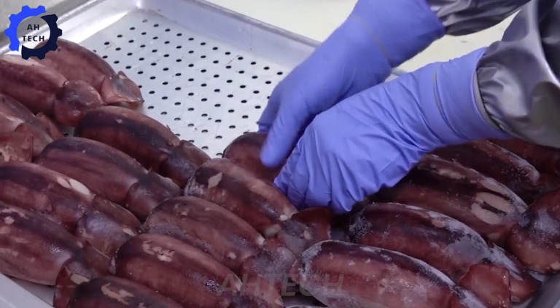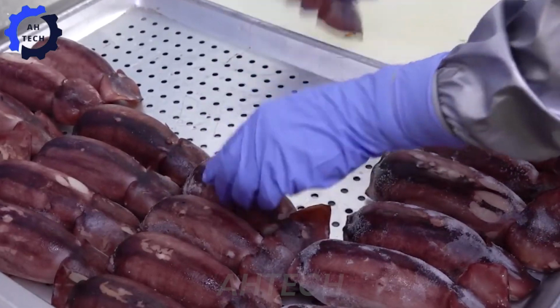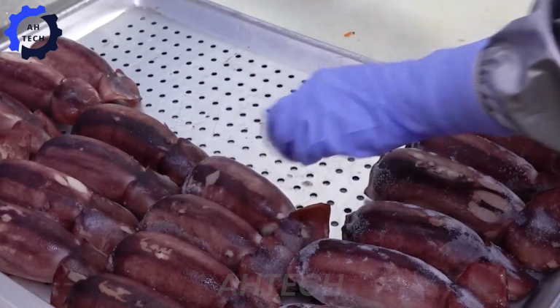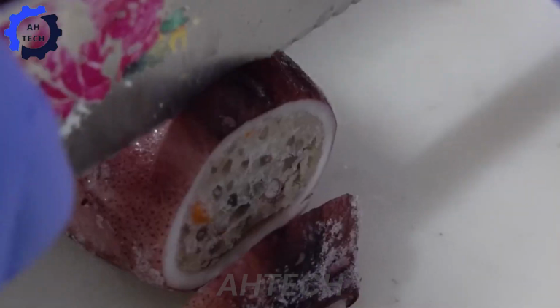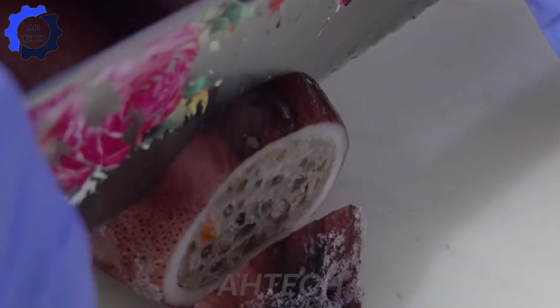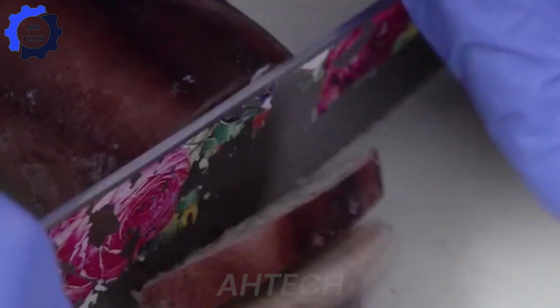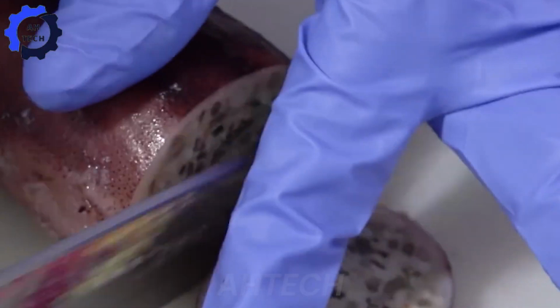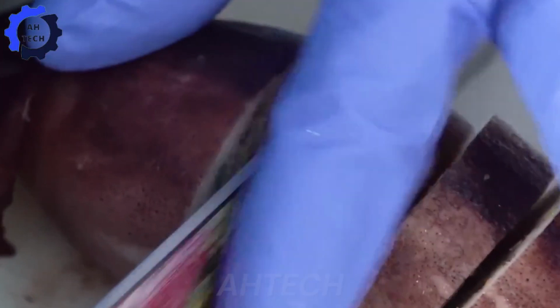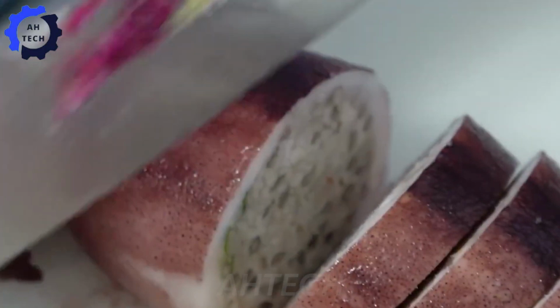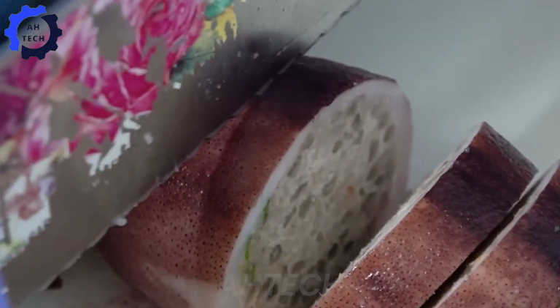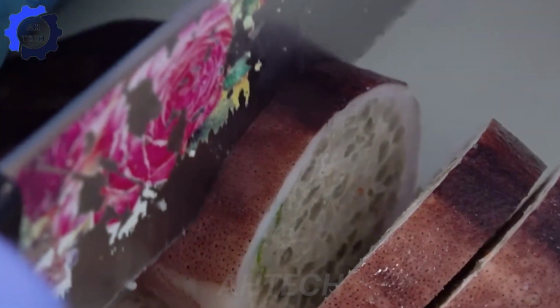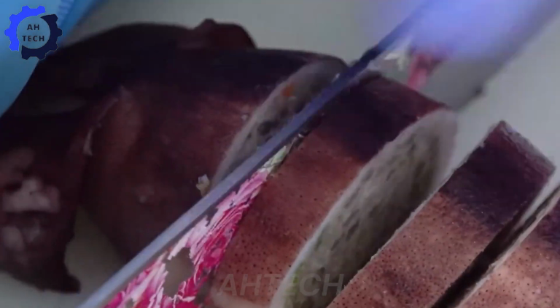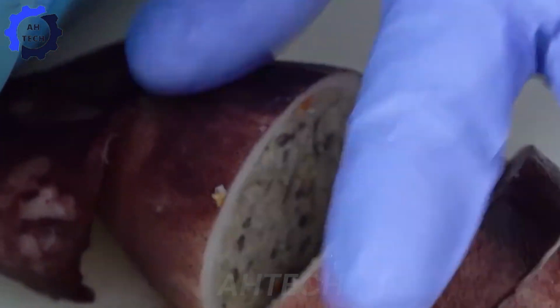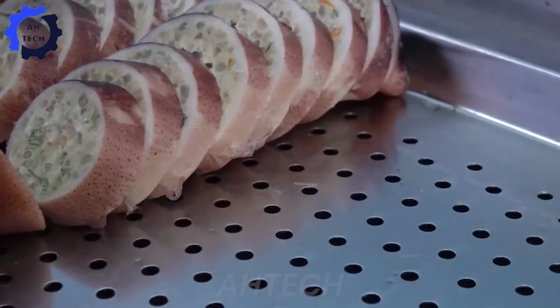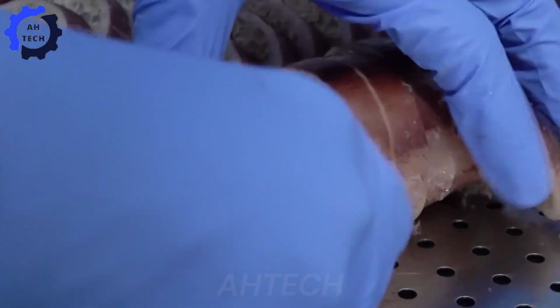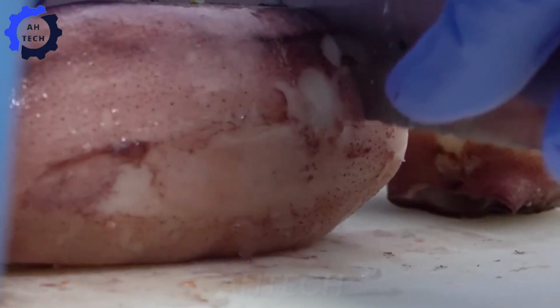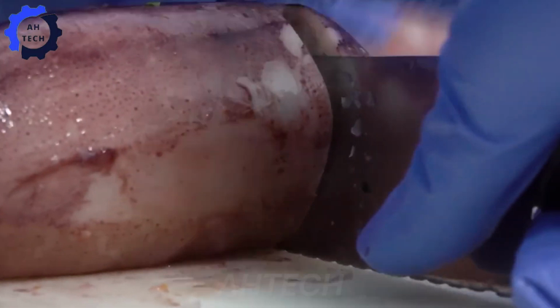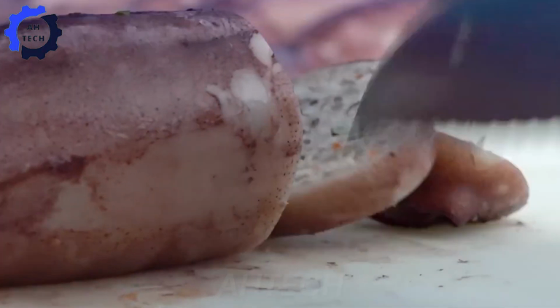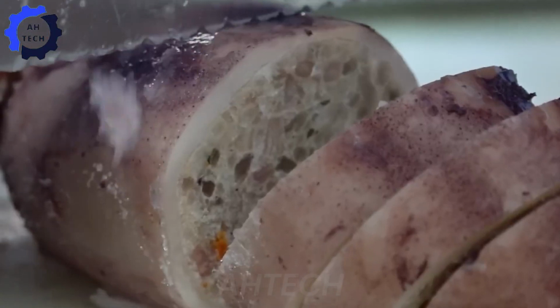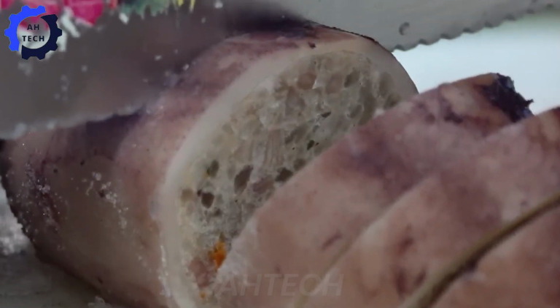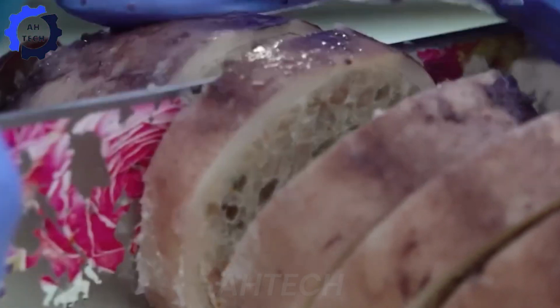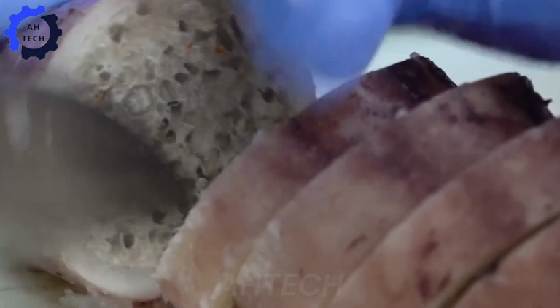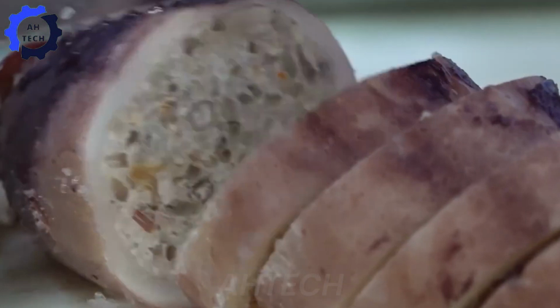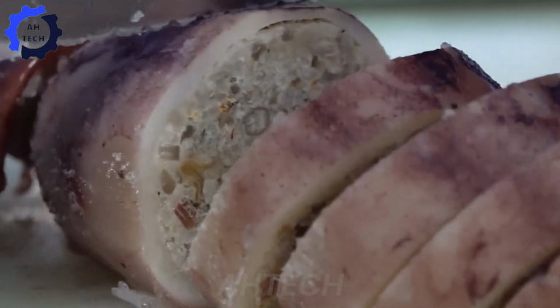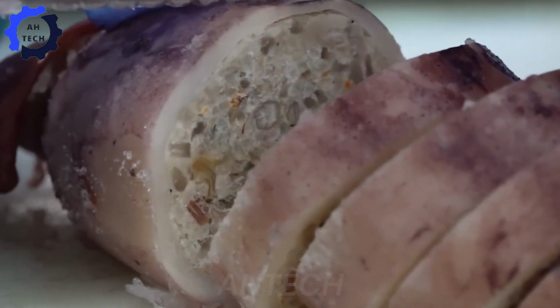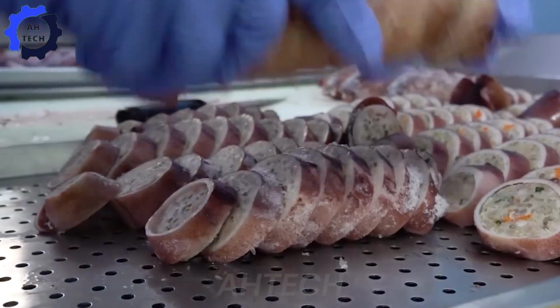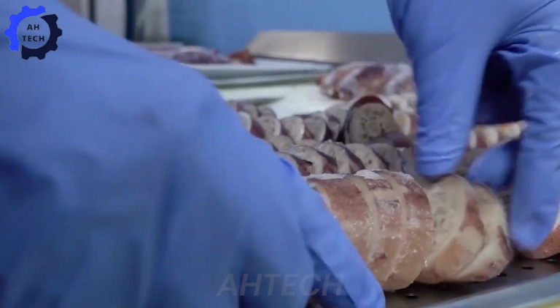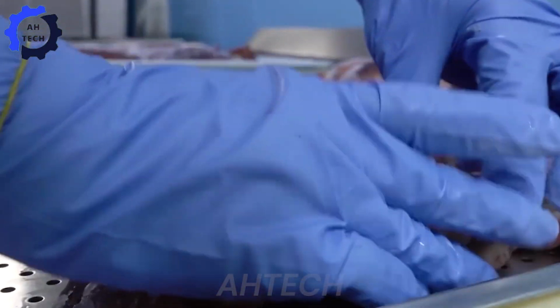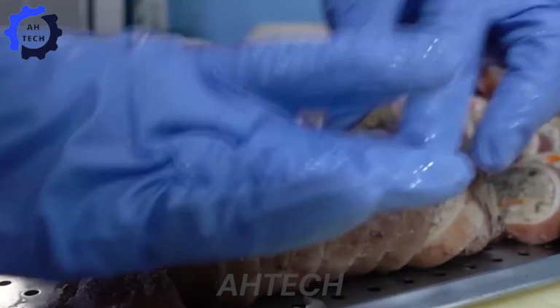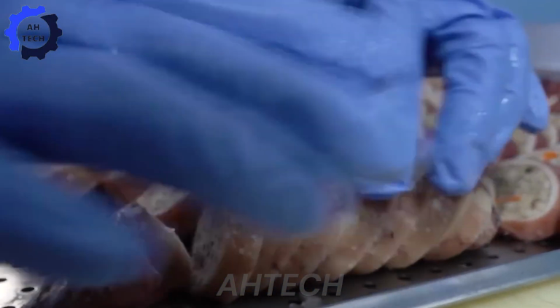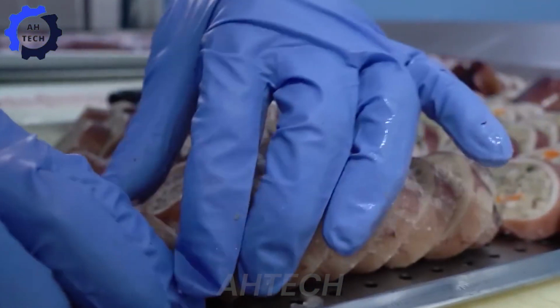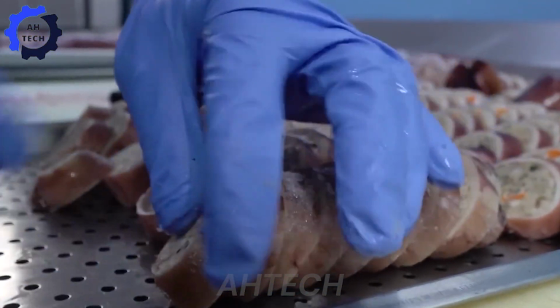All parts of squid have high nutritional value. Squid is not only rich in protein, but also contains many vitamins and minerals necessary for the body. Using squid in daily diet not only brings delicious taste, but also supports health.